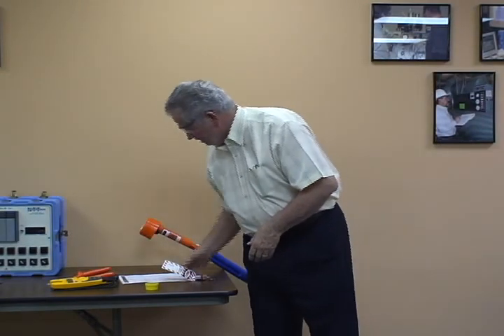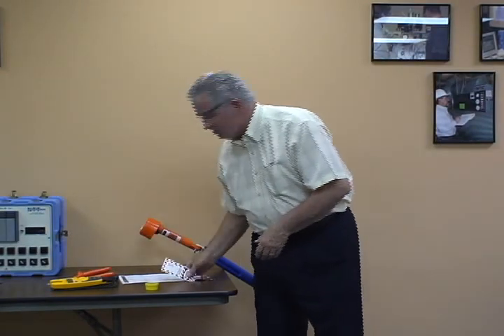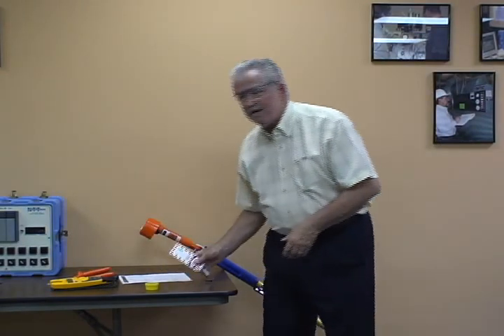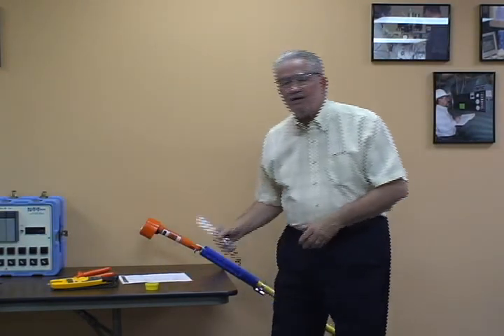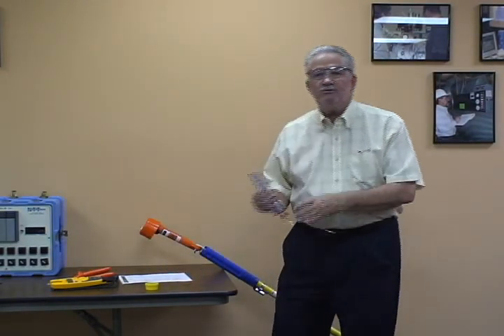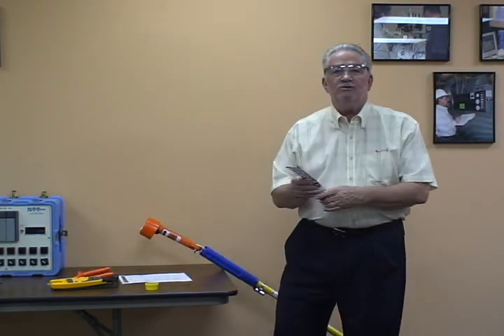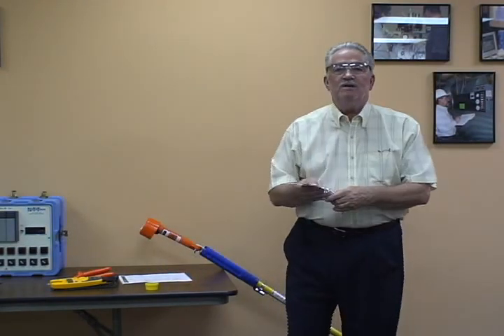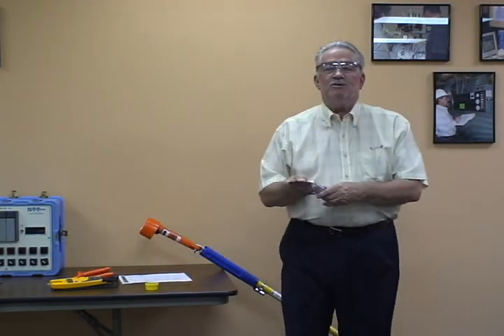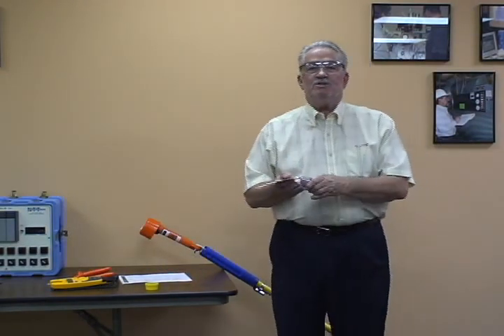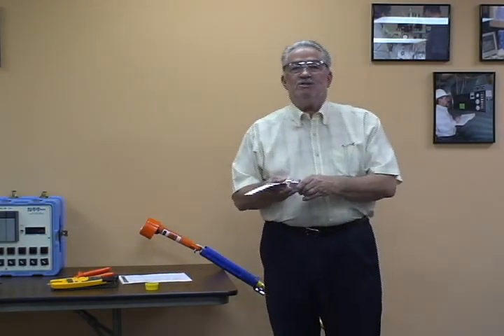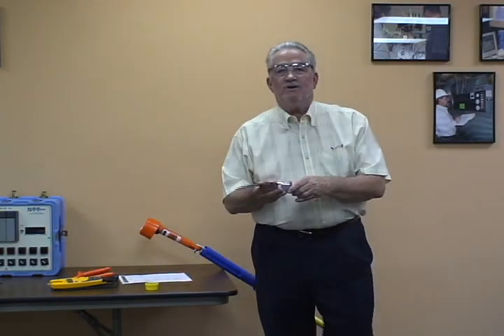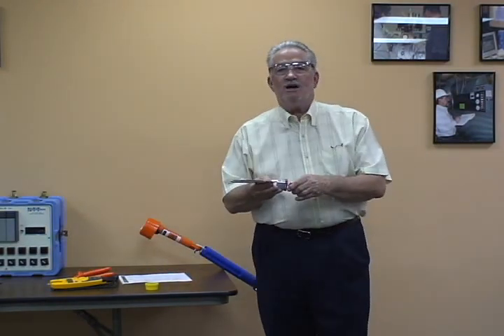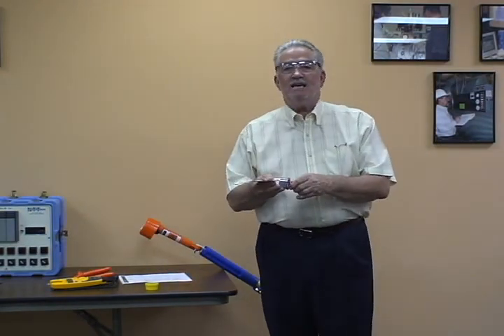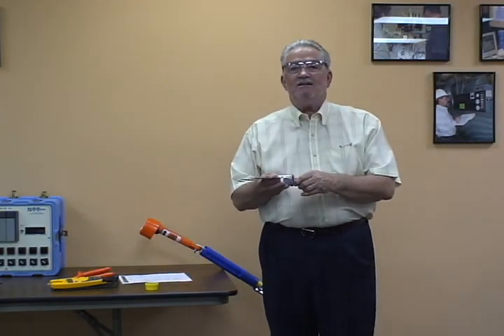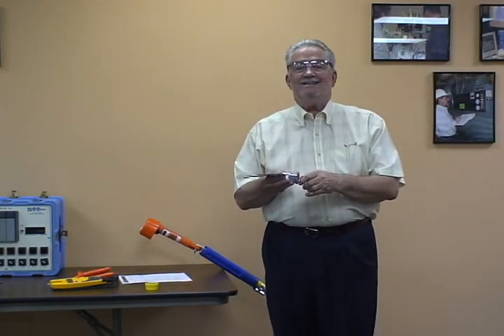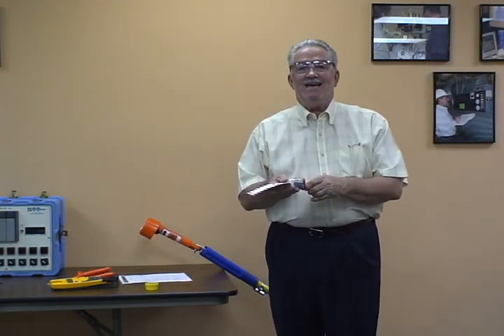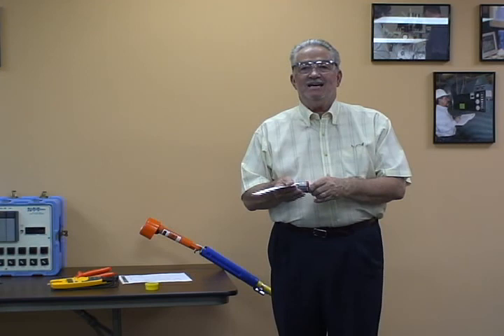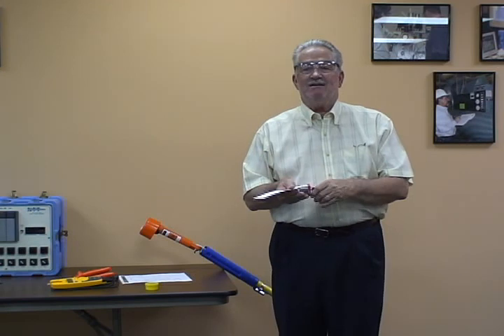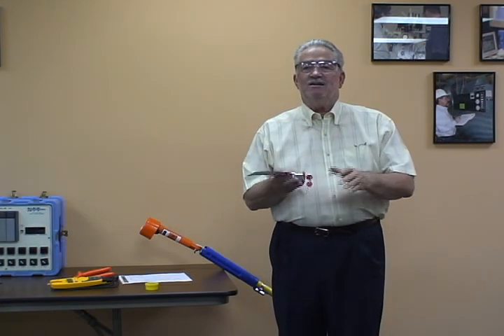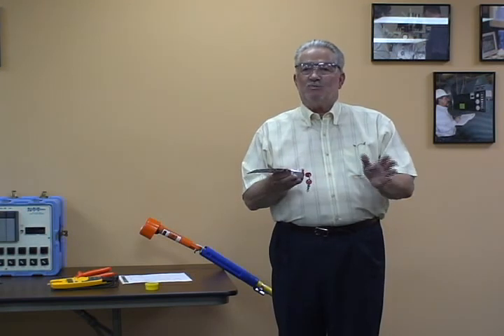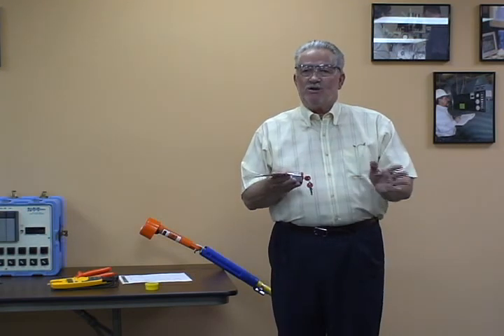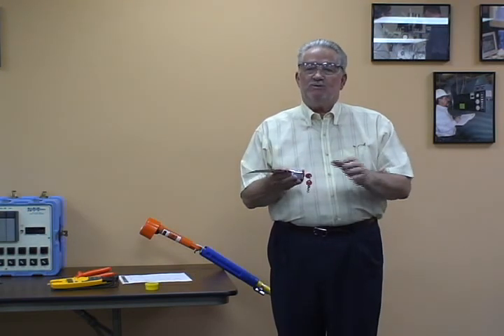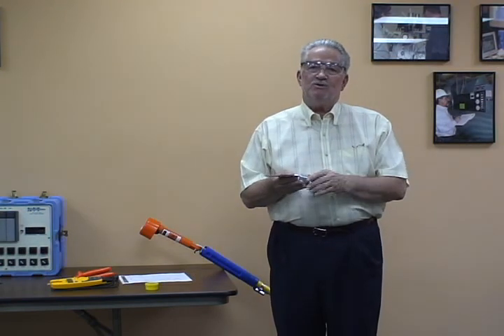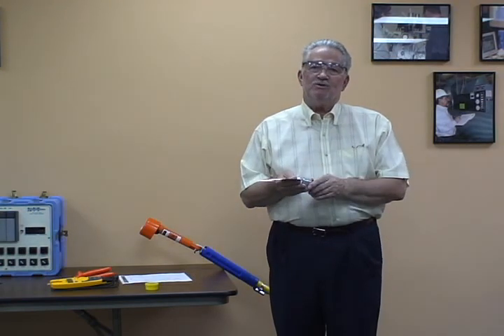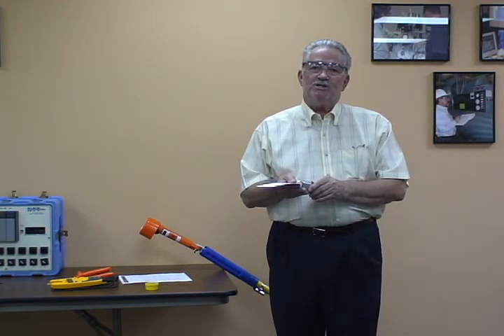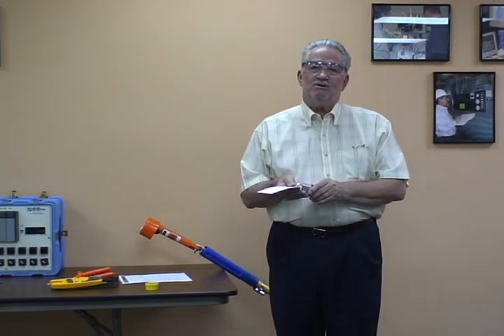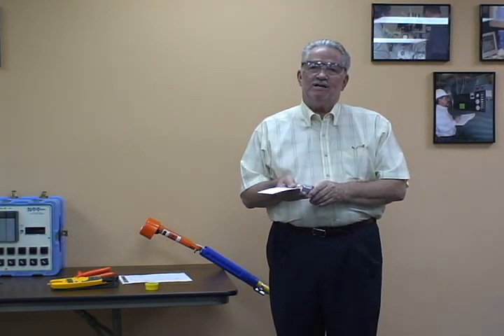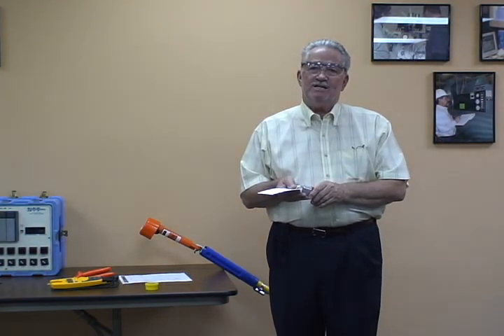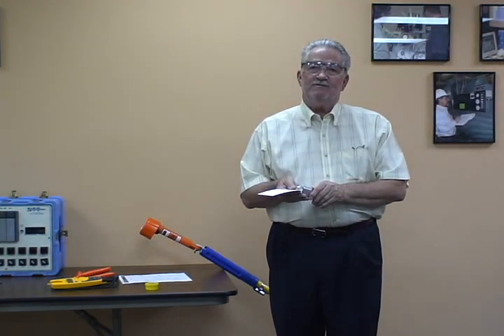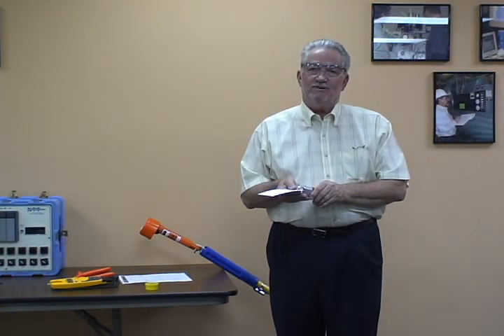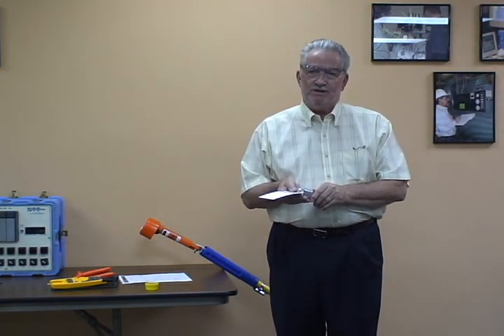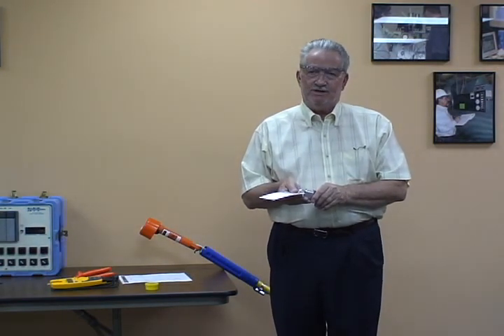We'll demonstrate and go through the procedure for locking out and tagging out the breaker that we'll be doing the switching on and testing for voltage.